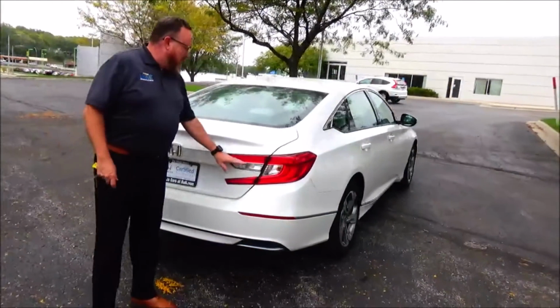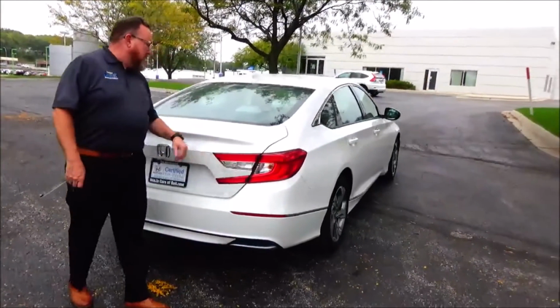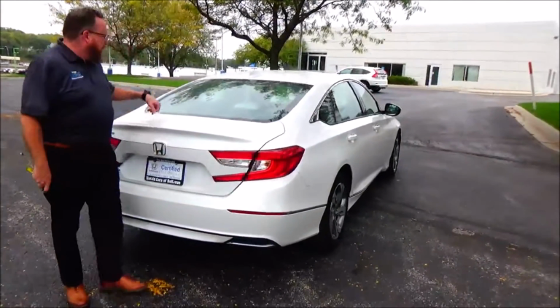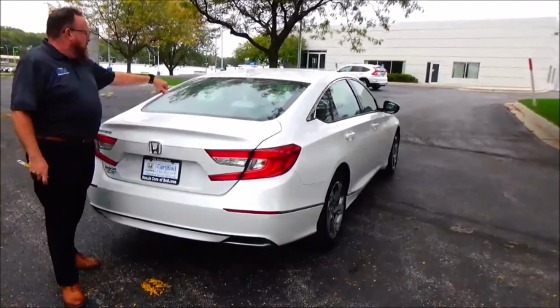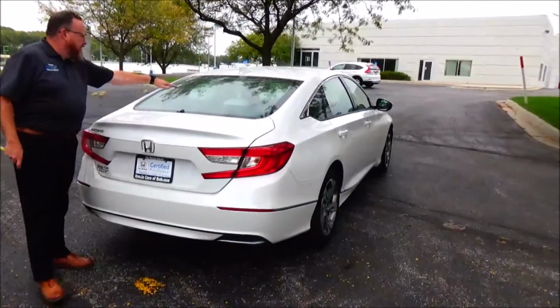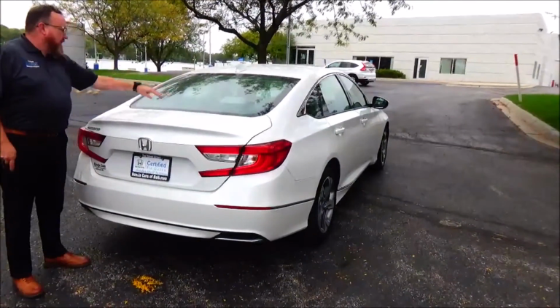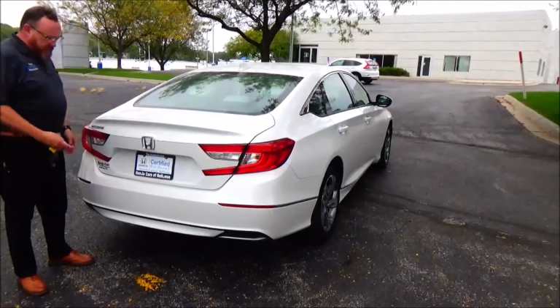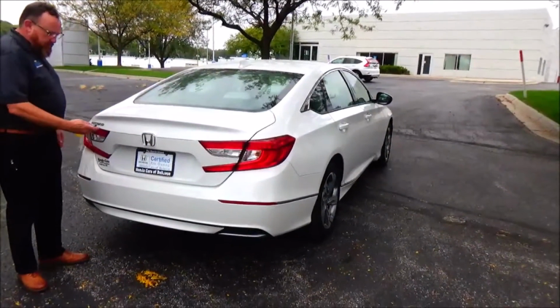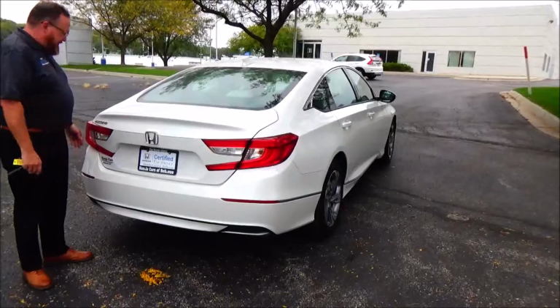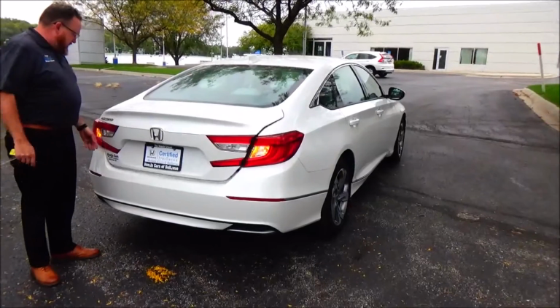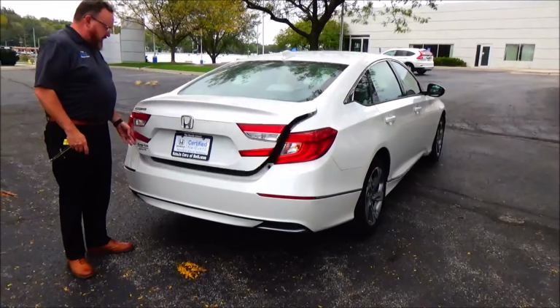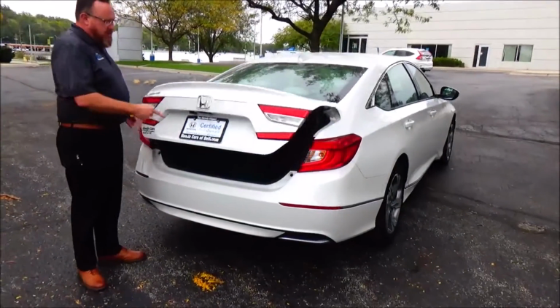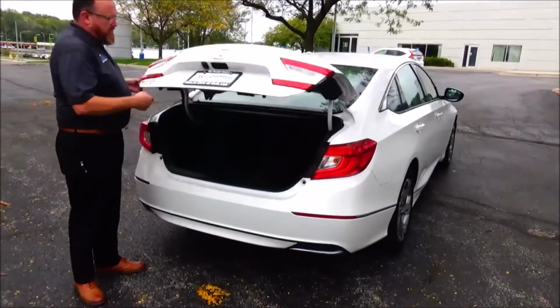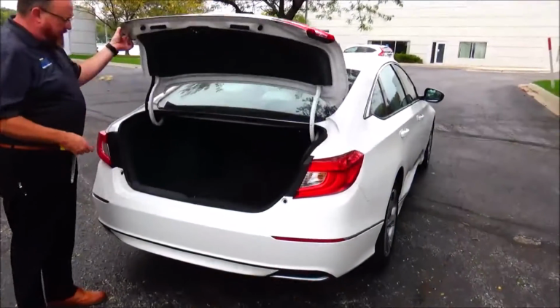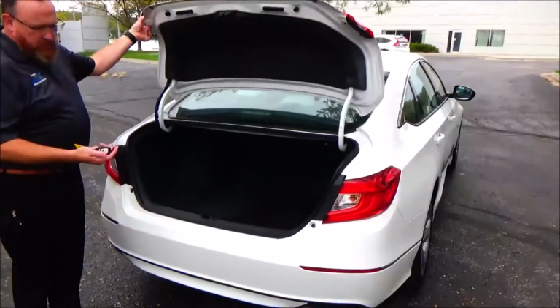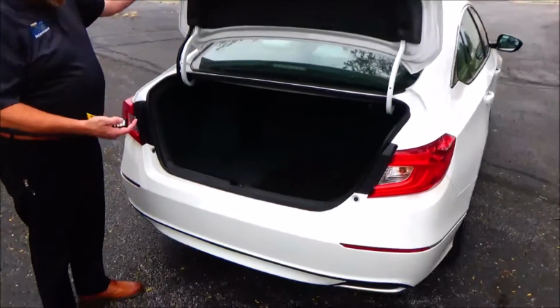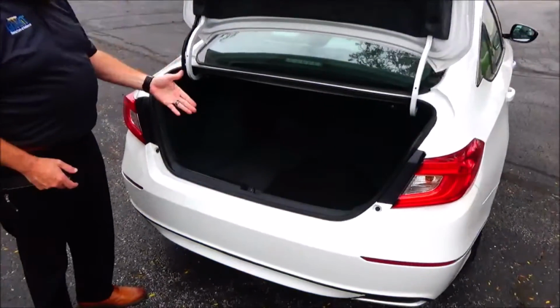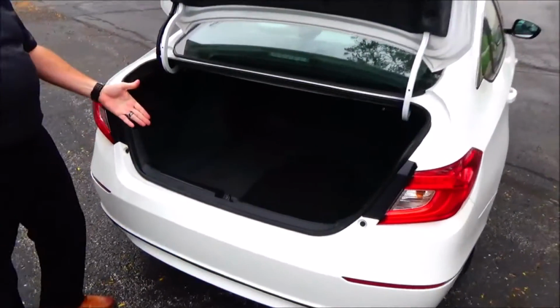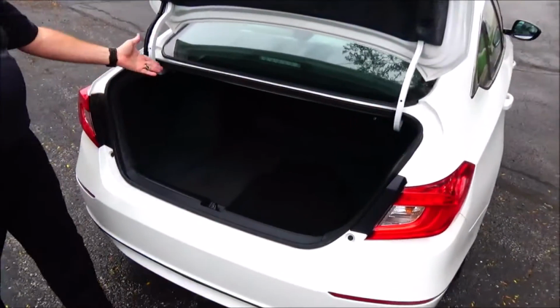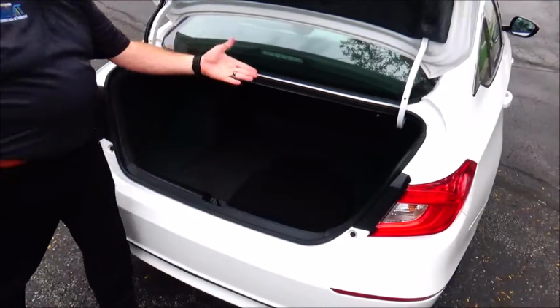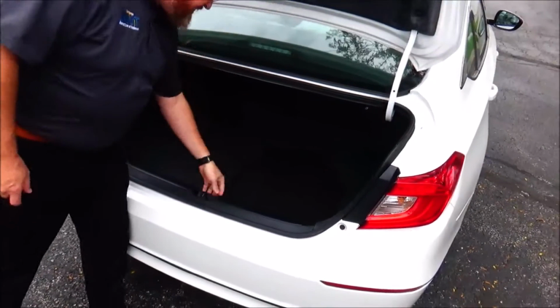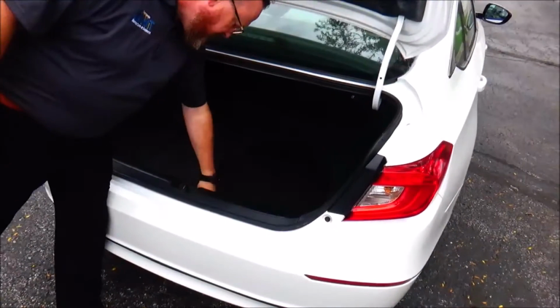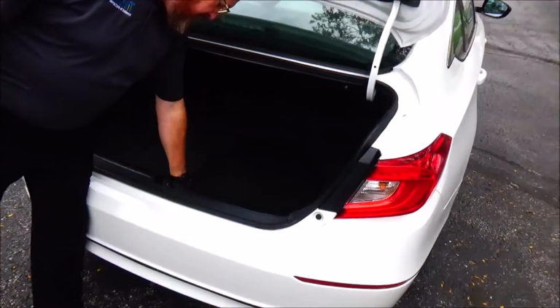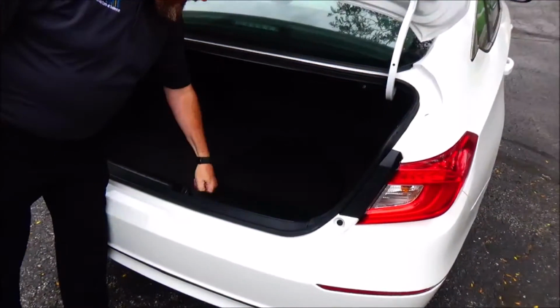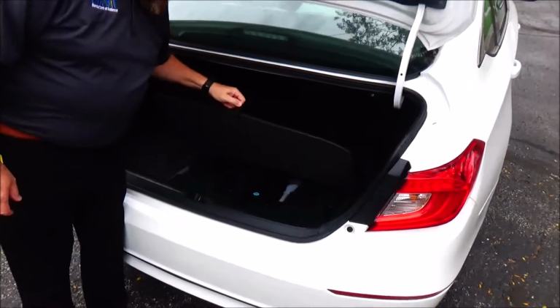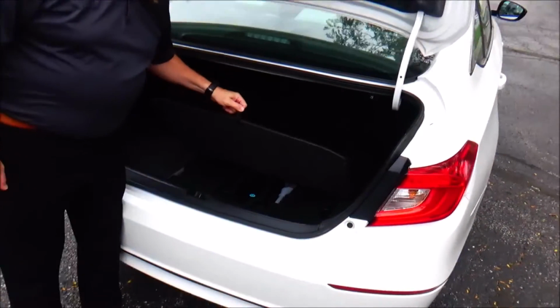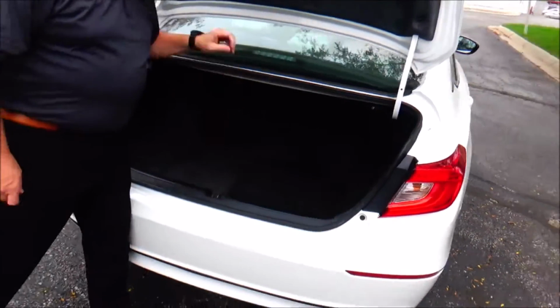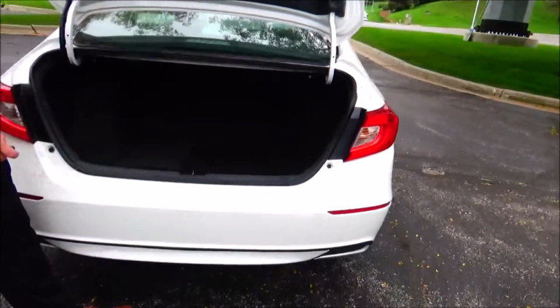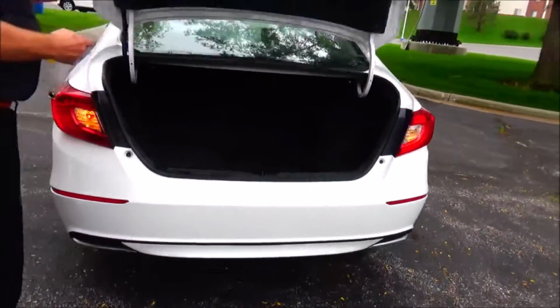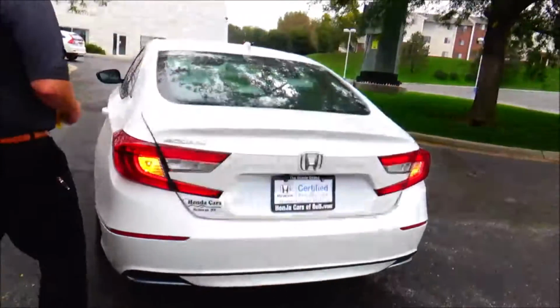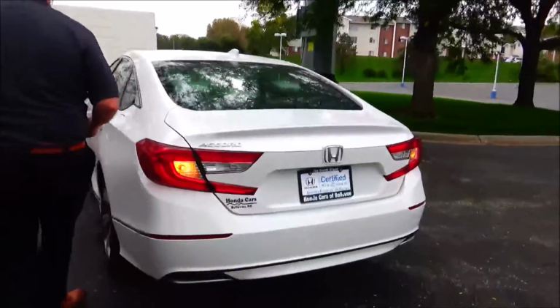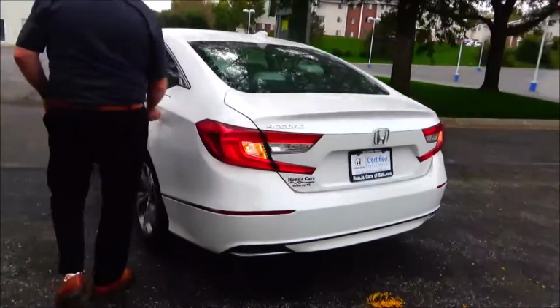Wraparound tail light, rear window defroster, center high-mount brake light, remote access to the trunk, backup camera, remote start, all the mats are here, 60/40 fold-down seat, spare tire, and checking tools are all underneath. Gas cap access here as well.